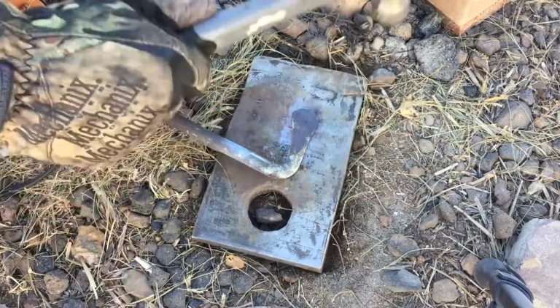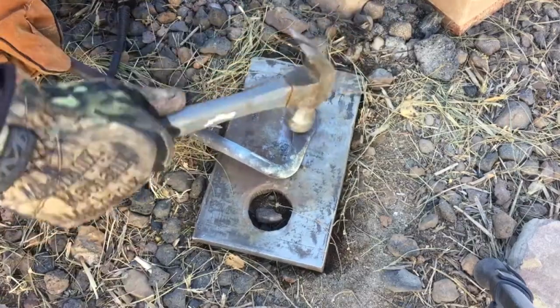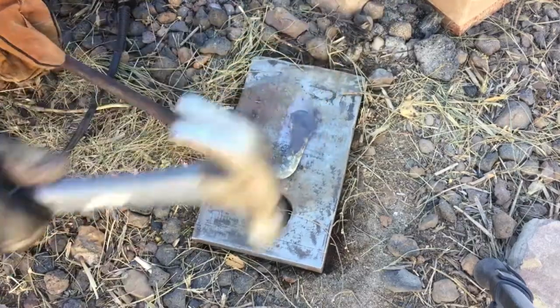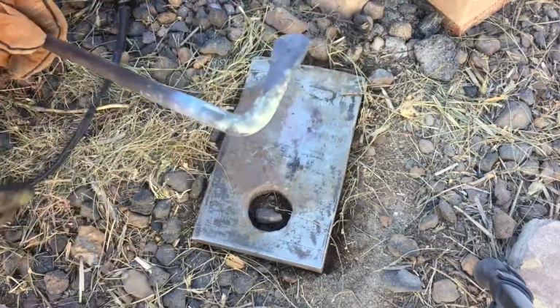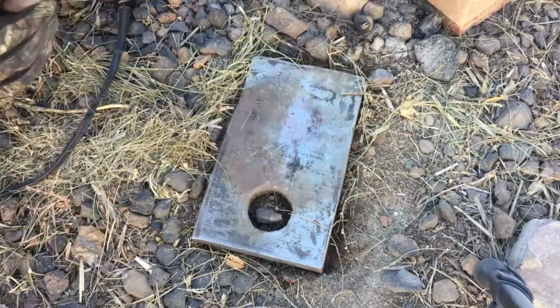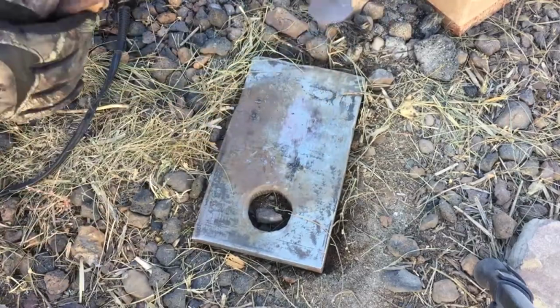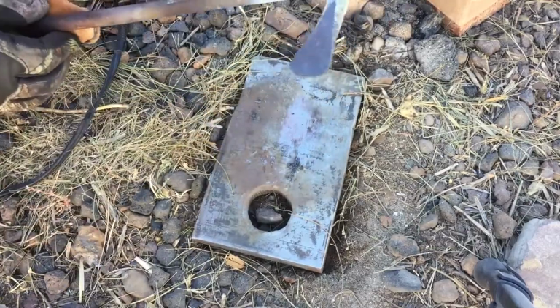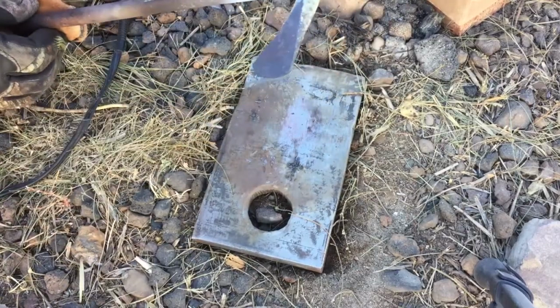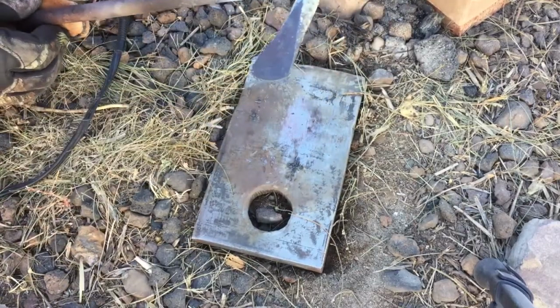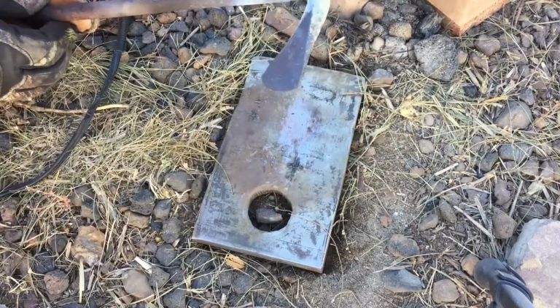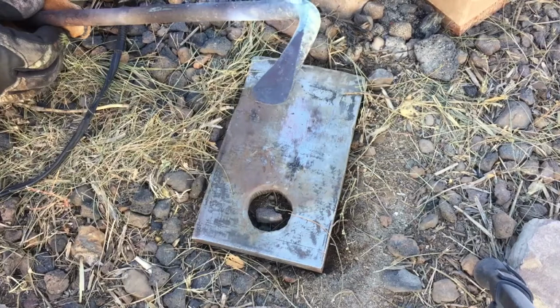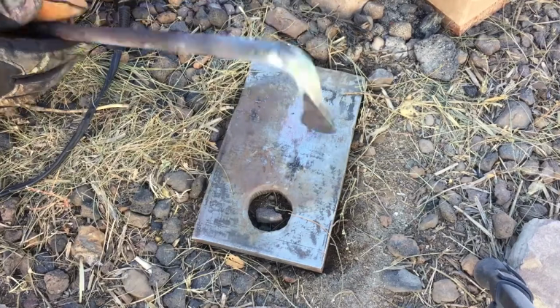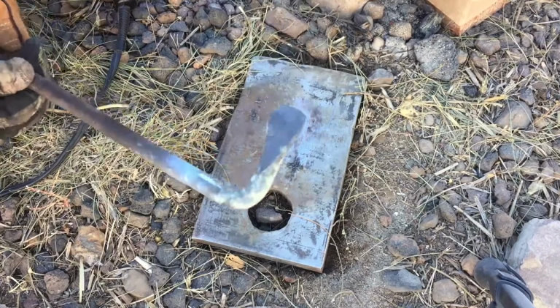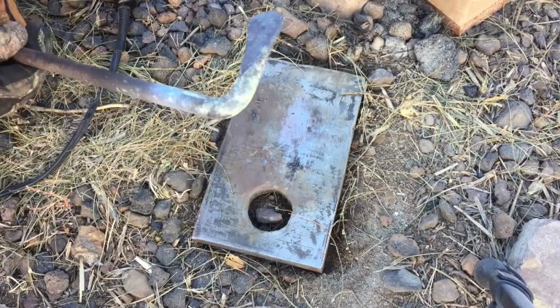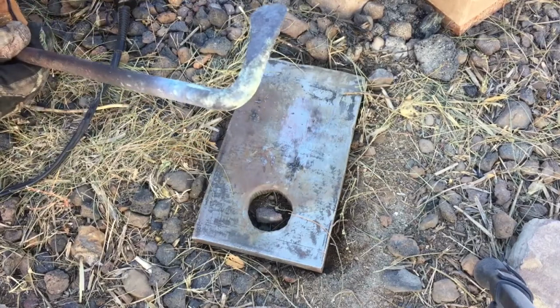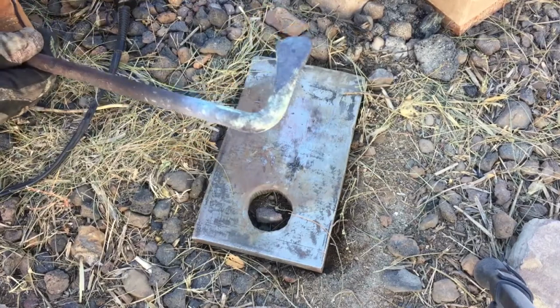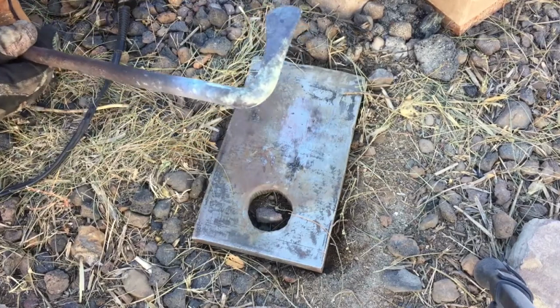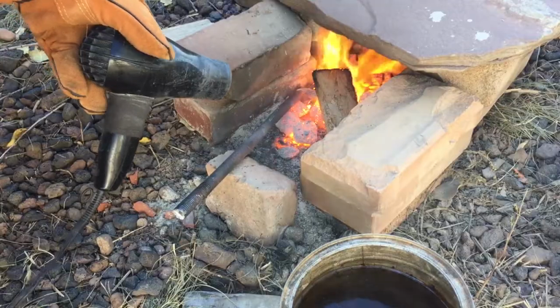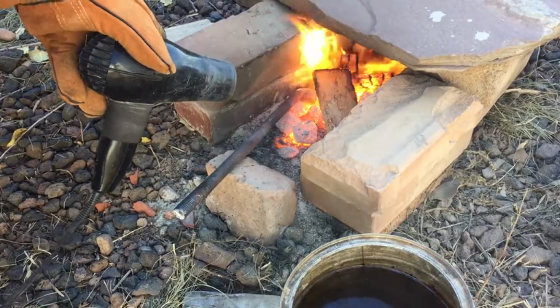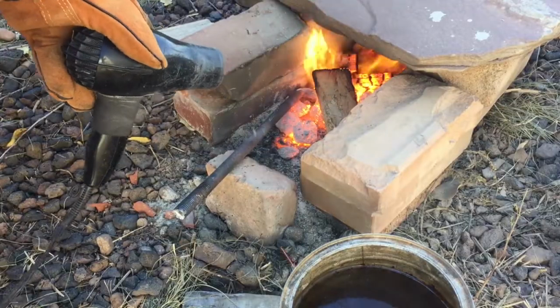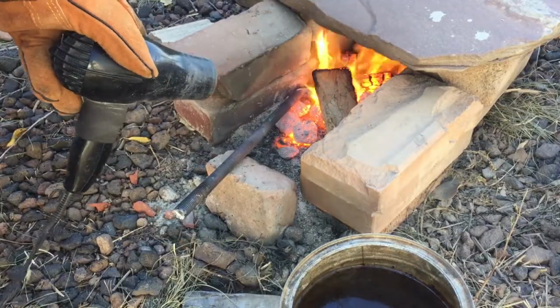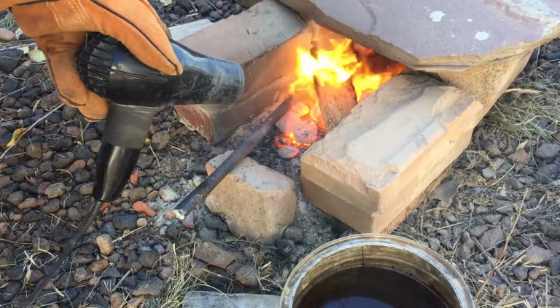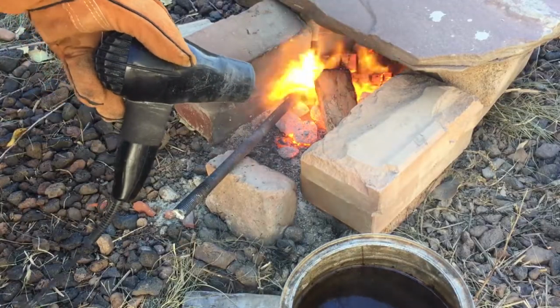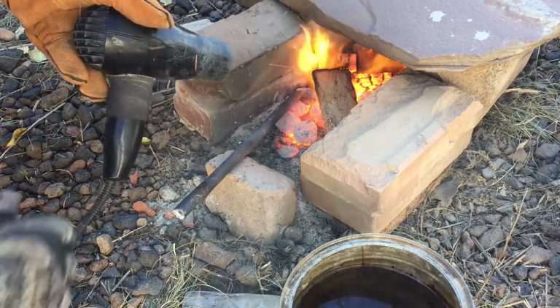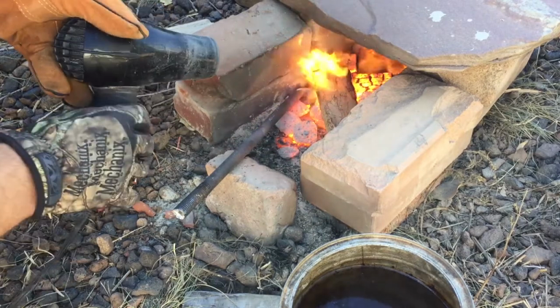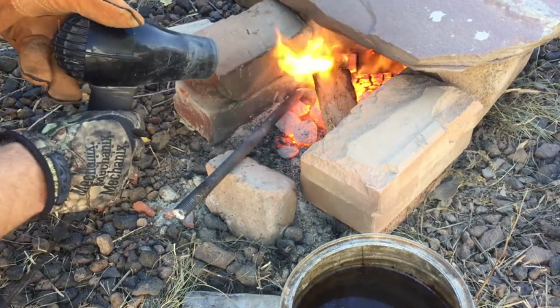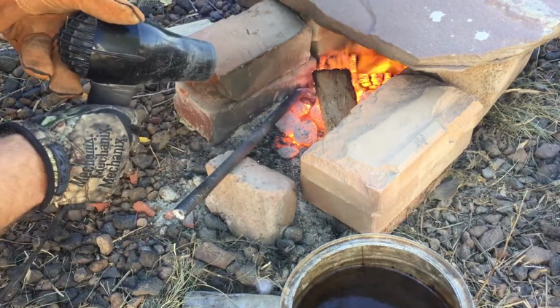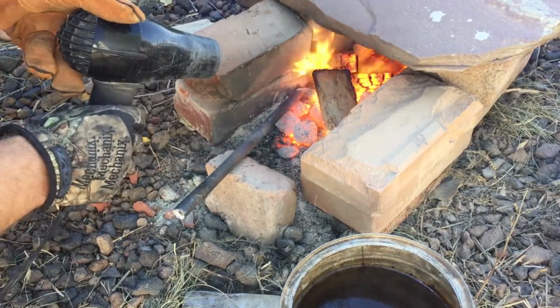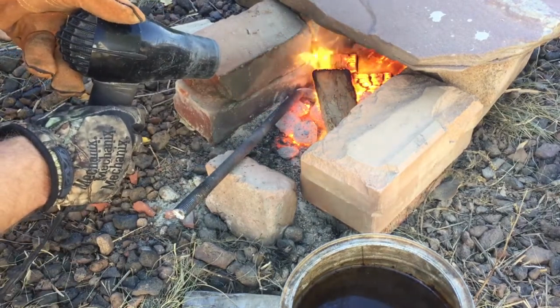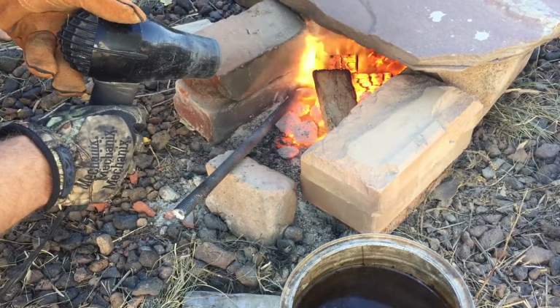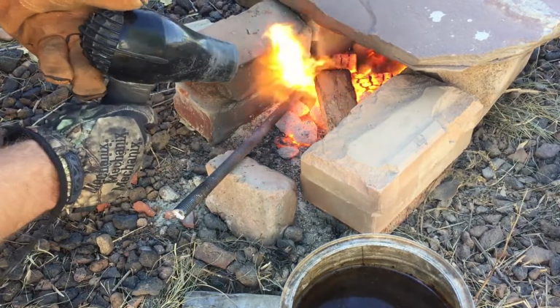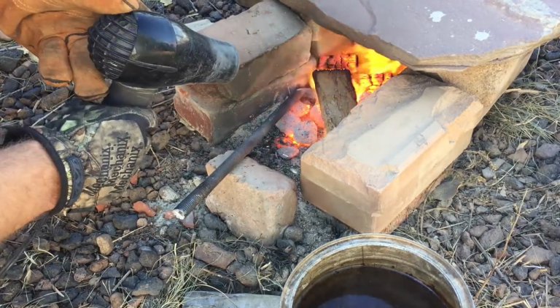It's worth noting that everything I'm doing with this particular piece of scrap, you could also do with rebar. Get a half-inch or 5 eighths-inch rebar, or whatever thickness you want, heat it up, put a 90-degree bend in it, and you basically have the same shape that I started out with.